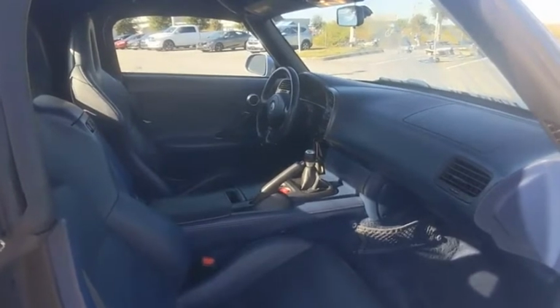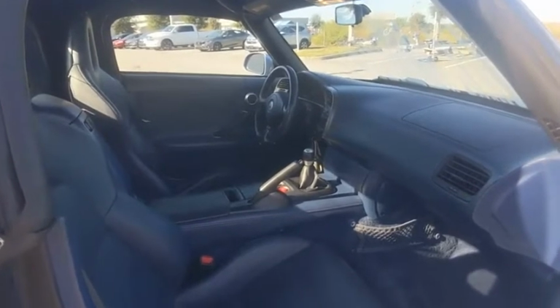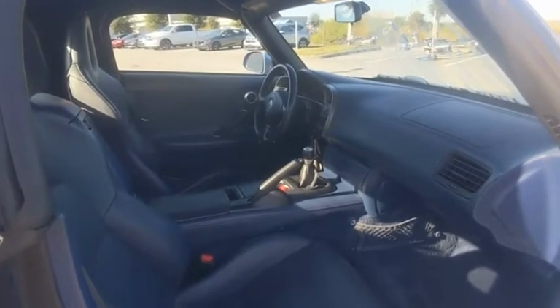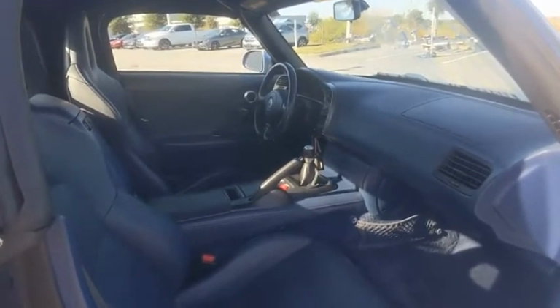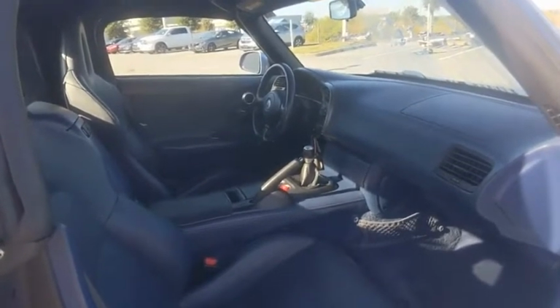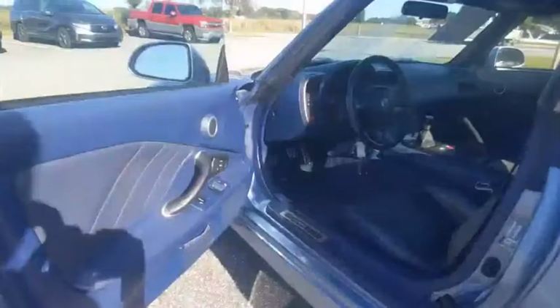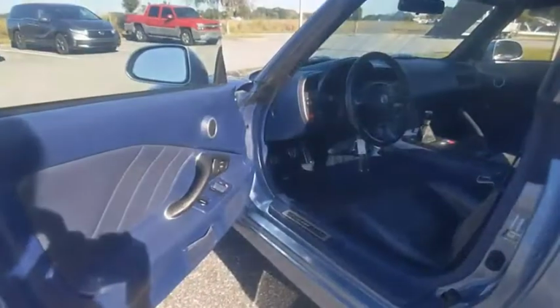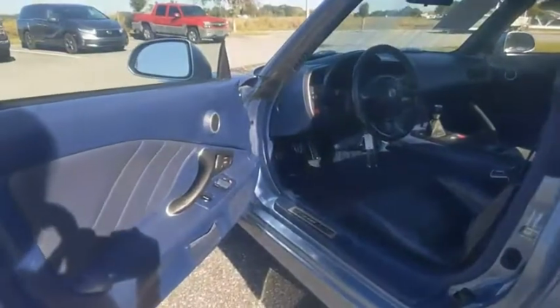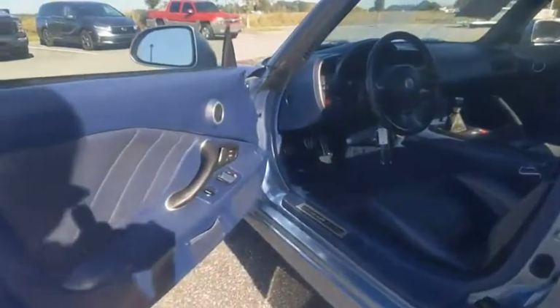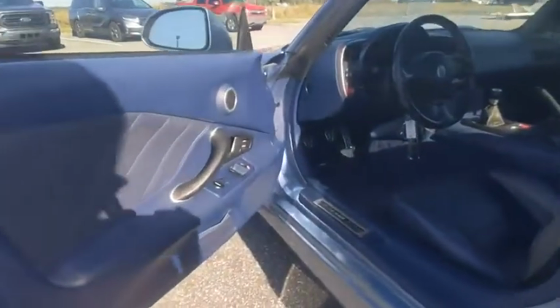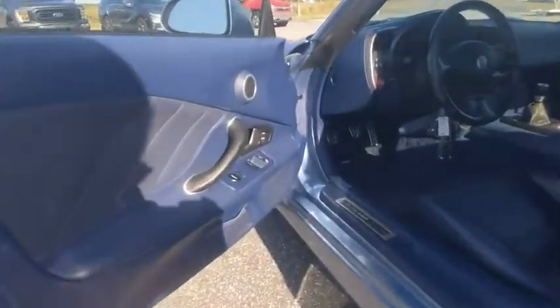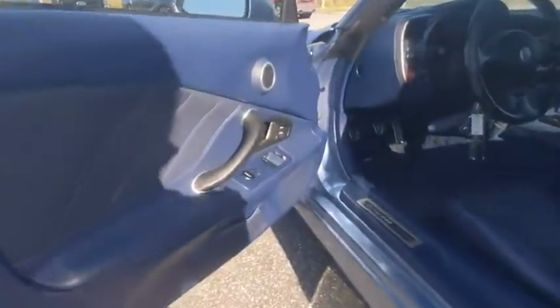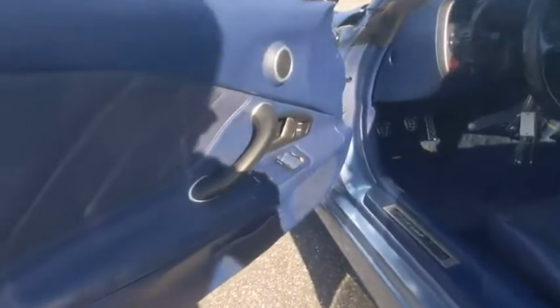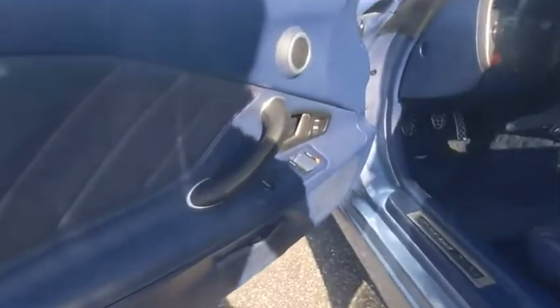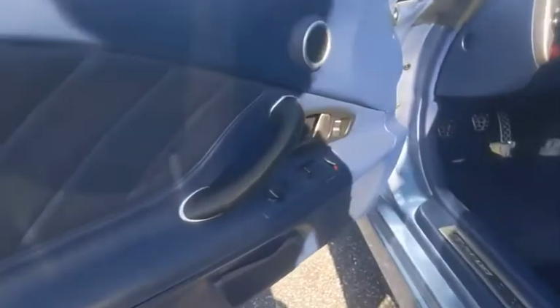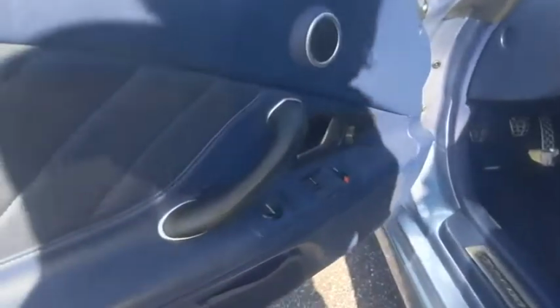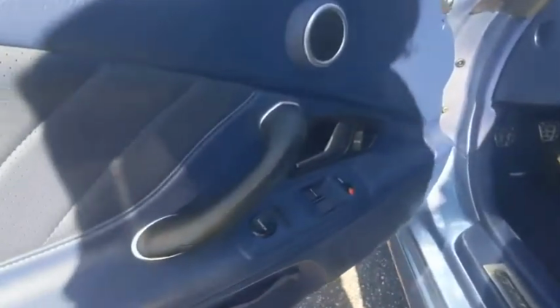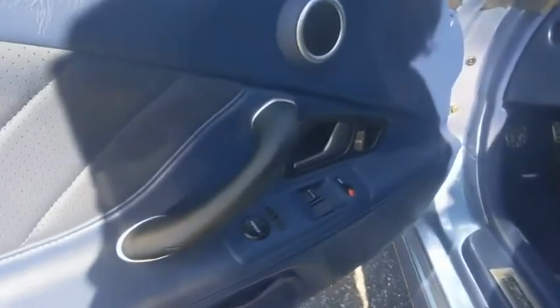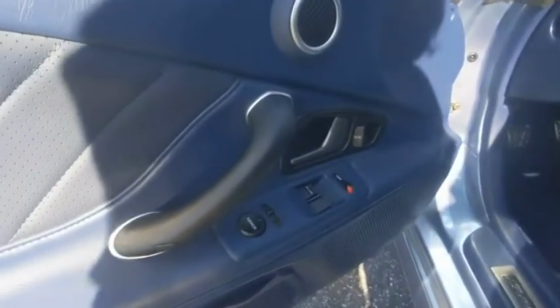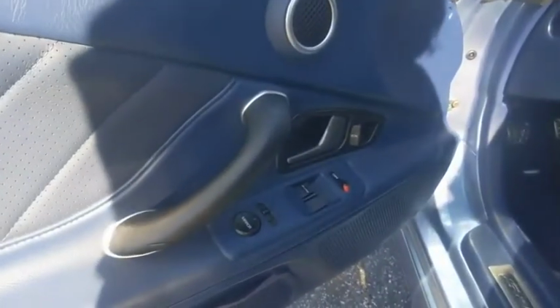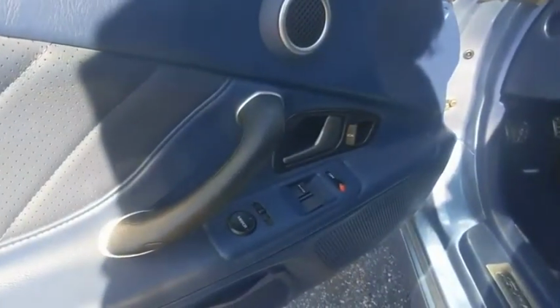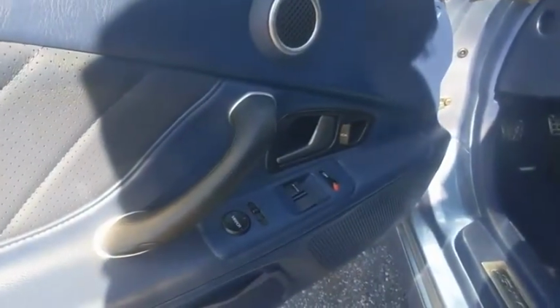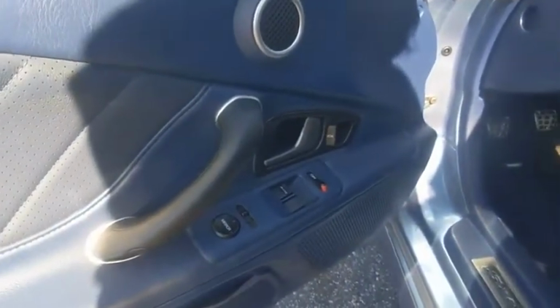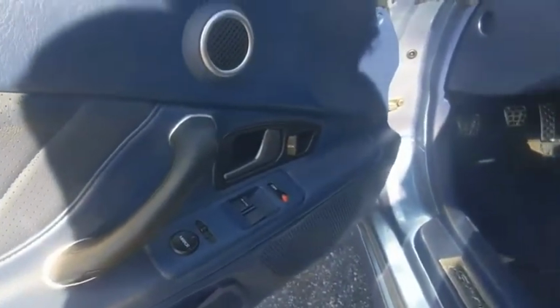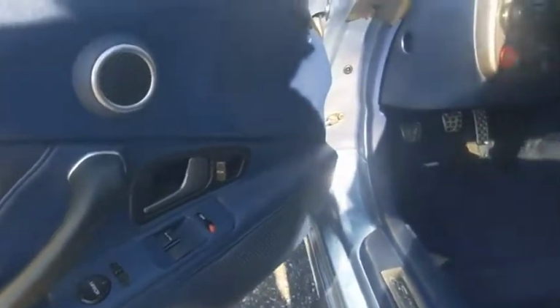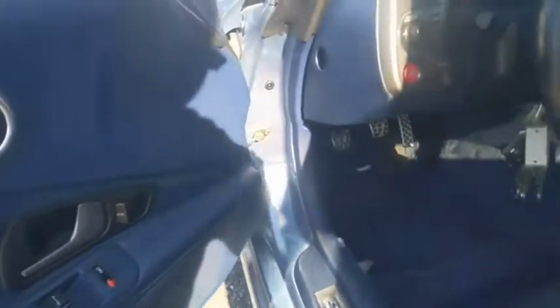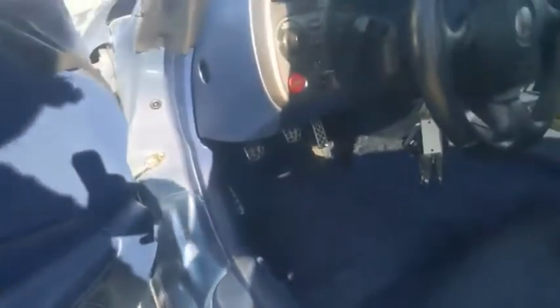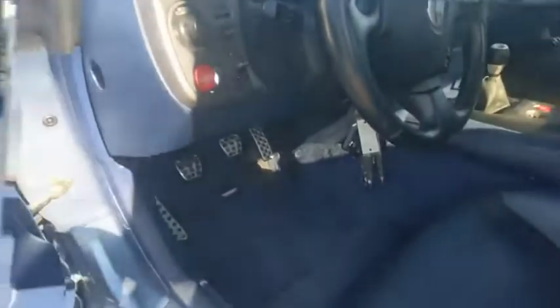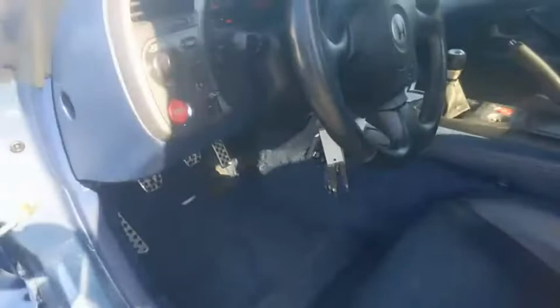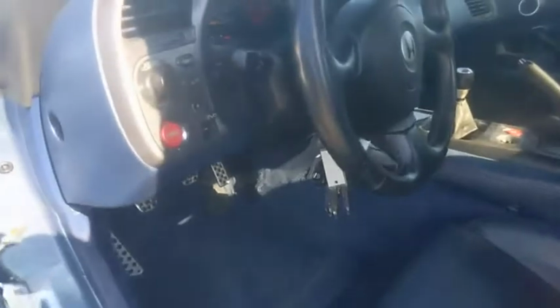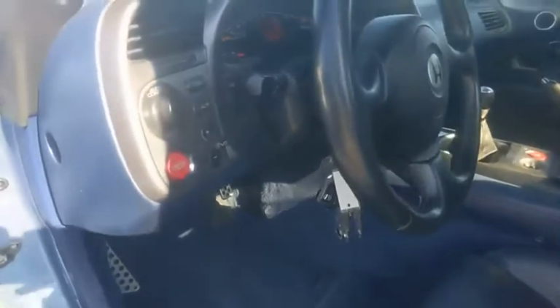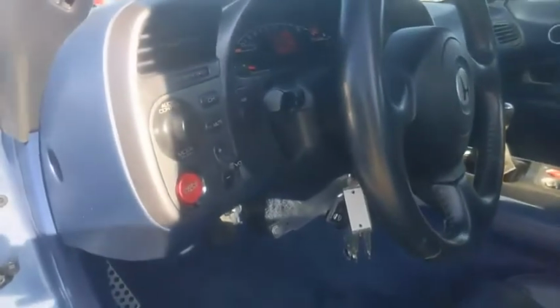Speed control, front performance tires, rear performance tires. If you like it online, you'll love it in your driveway. Take it for a spin today.